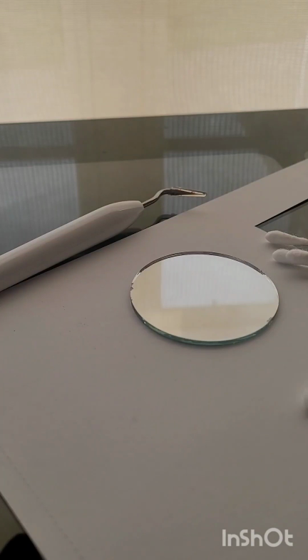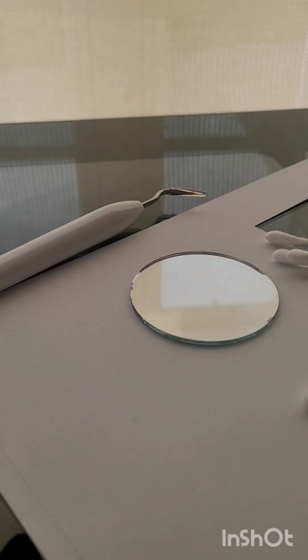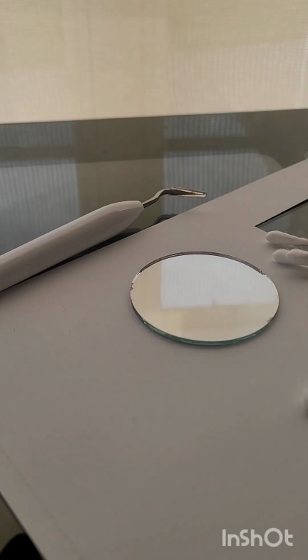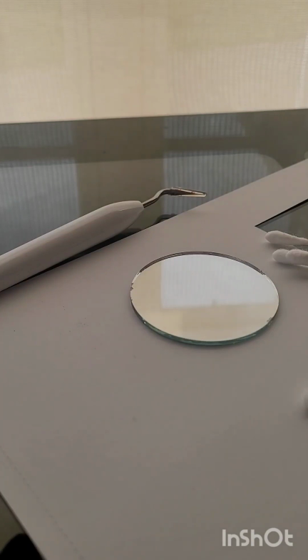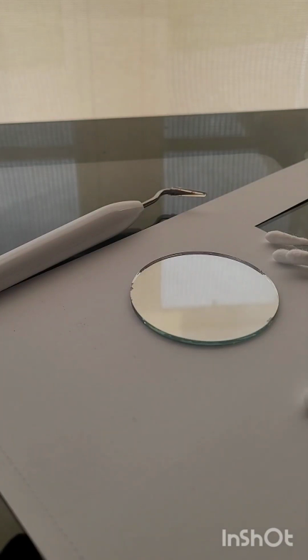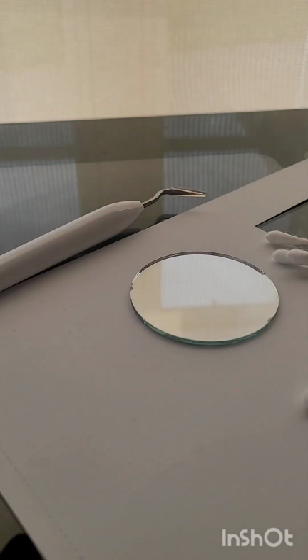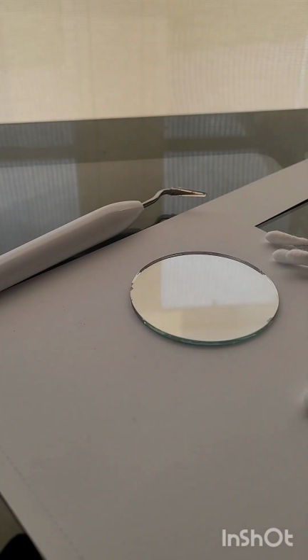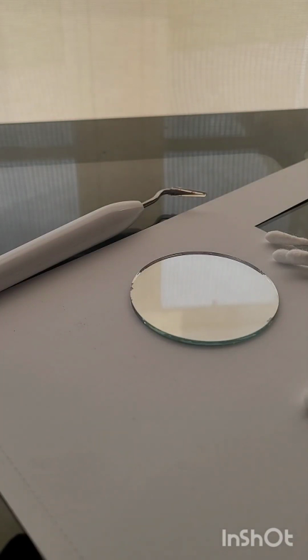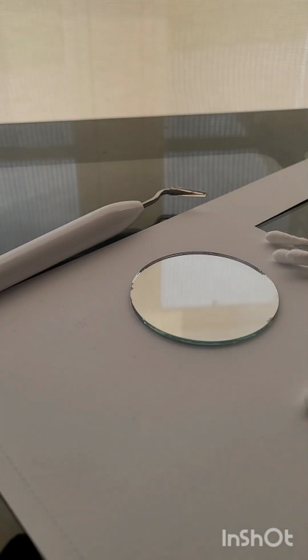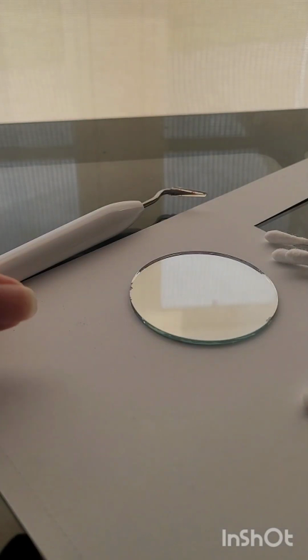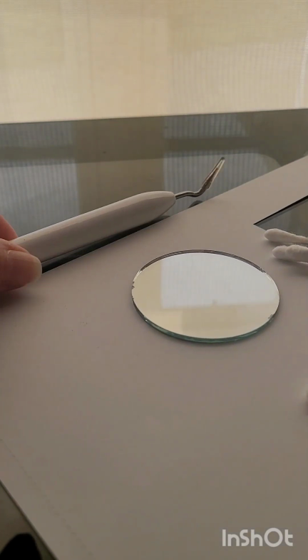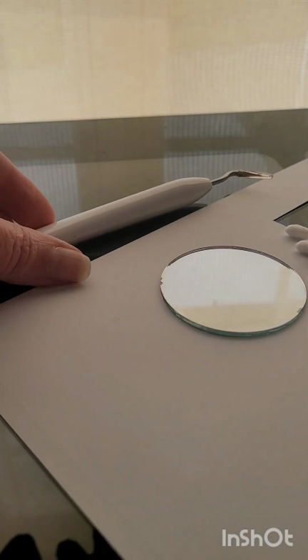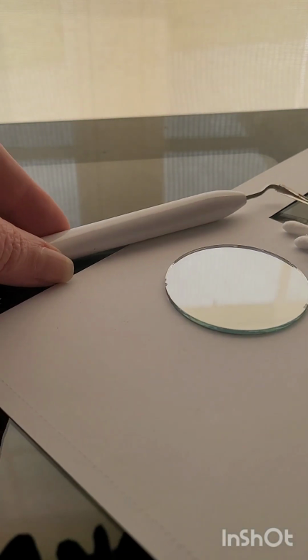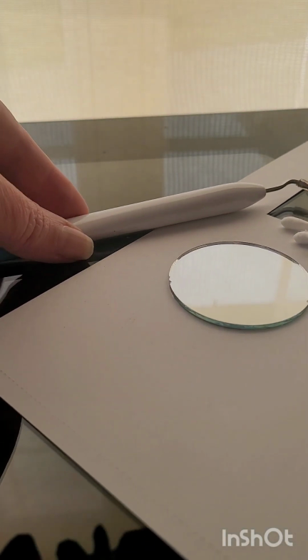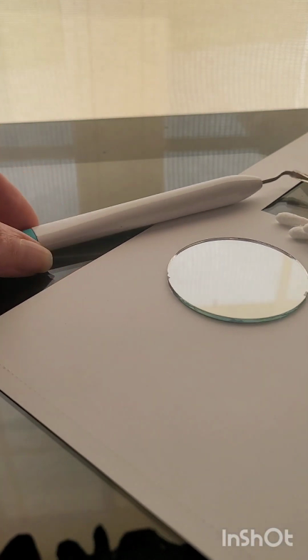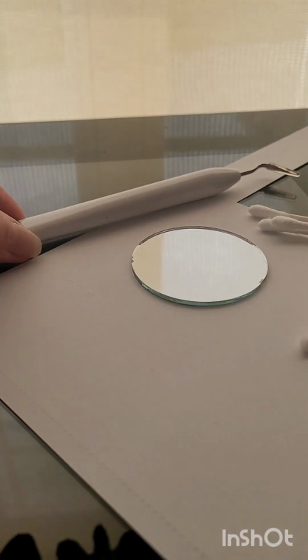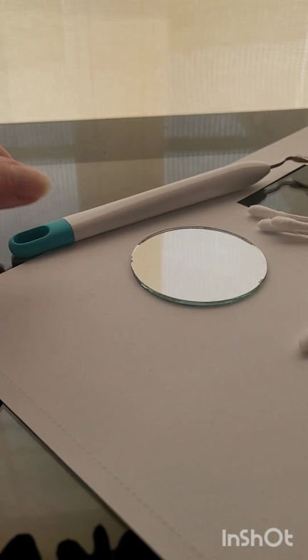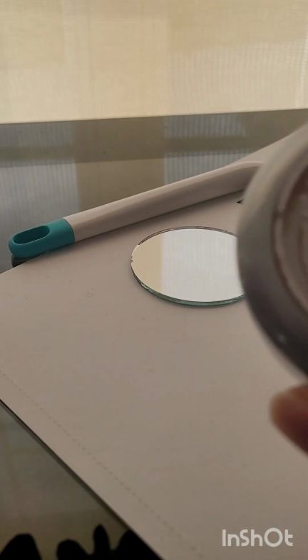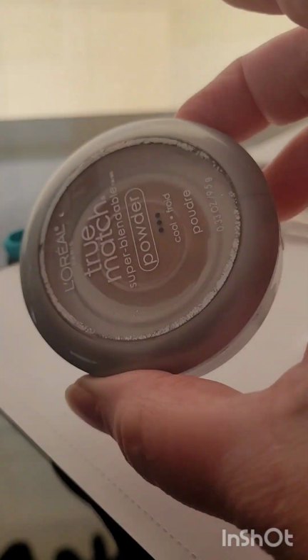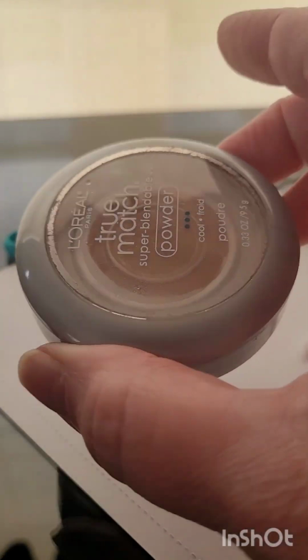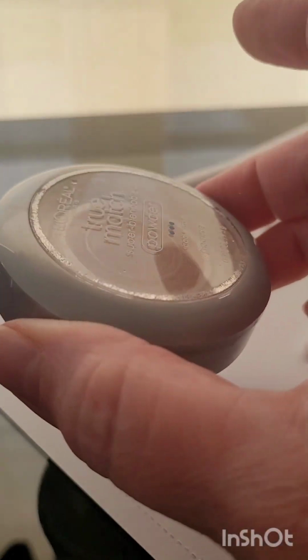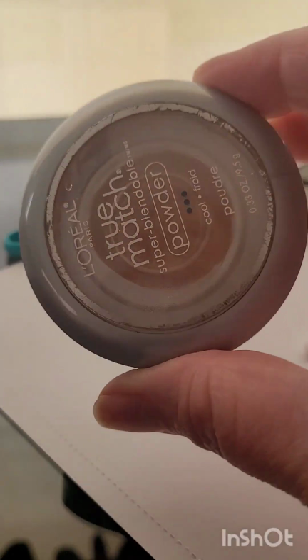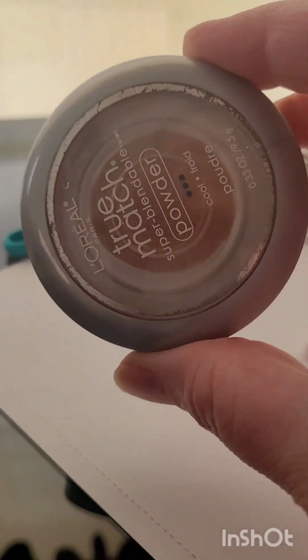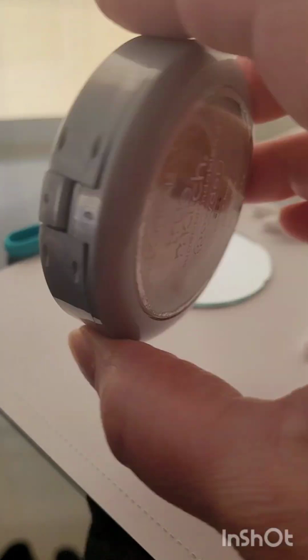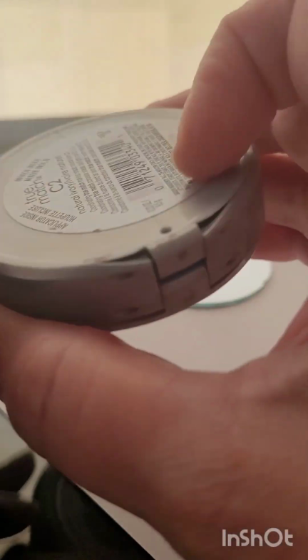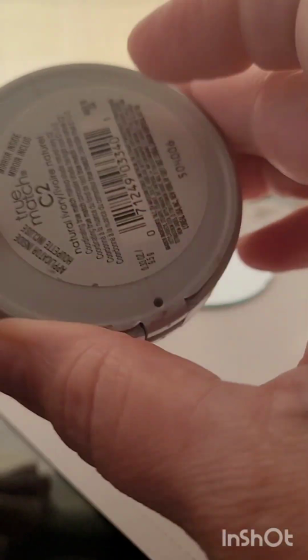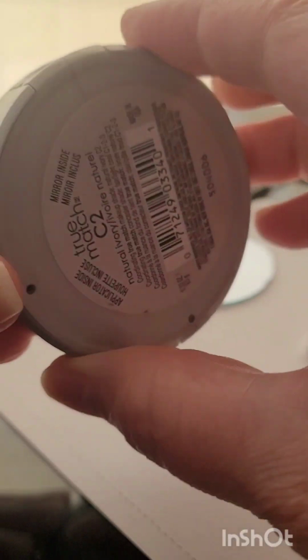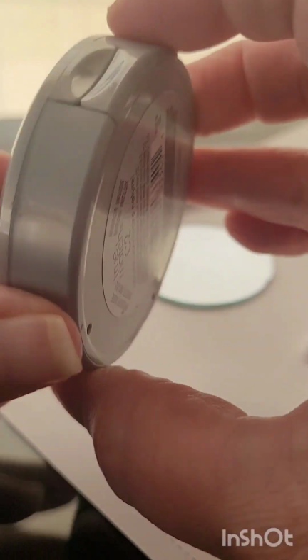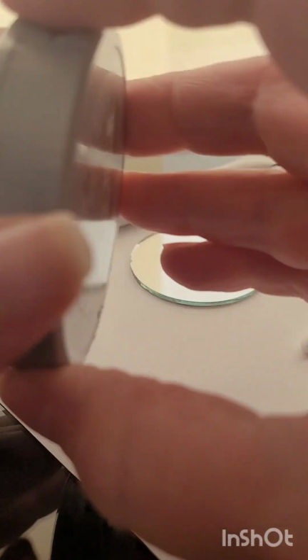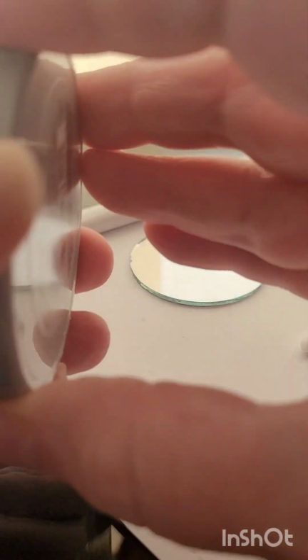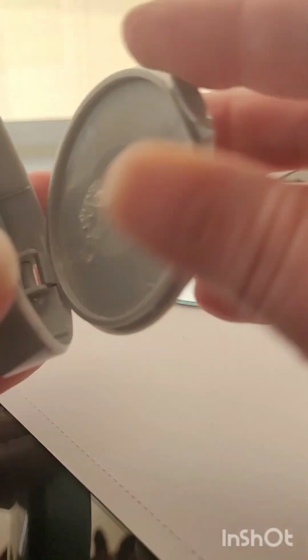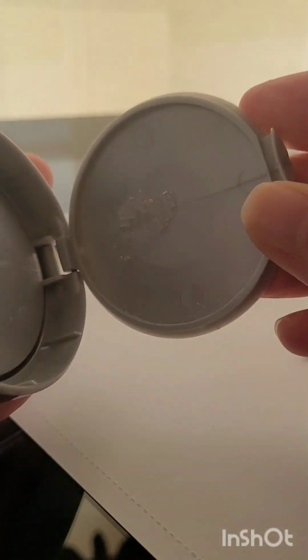Hey friends, Rebecca here. I am still in Earth Day mode. I'm still trying to use up some materials from the recycle bin, and so I've got these old makeup compacts that have been used up. Of course, most of them have a mirror that comes in them.